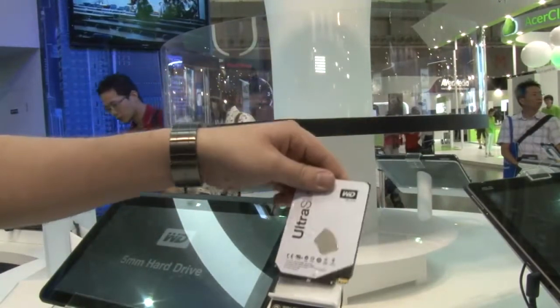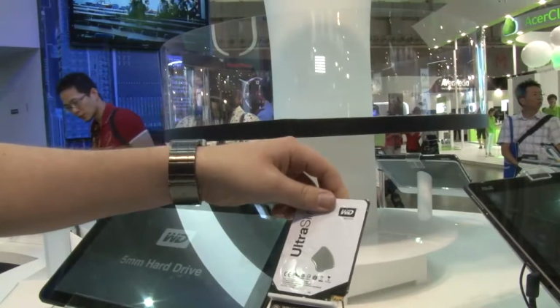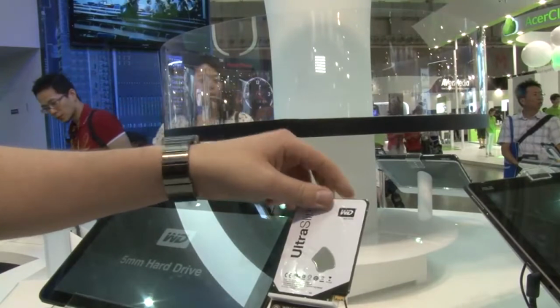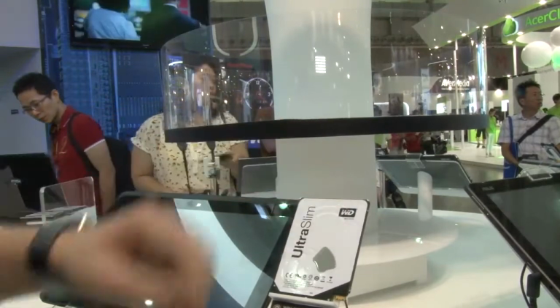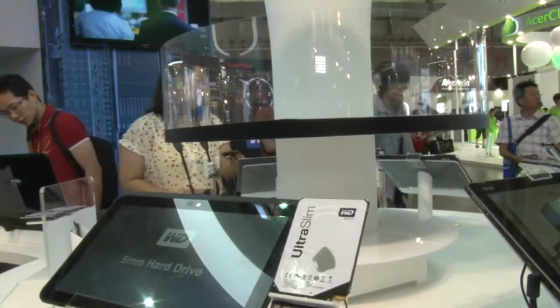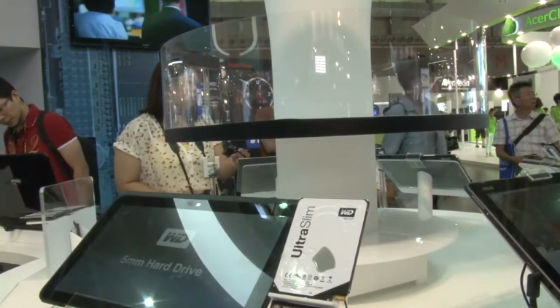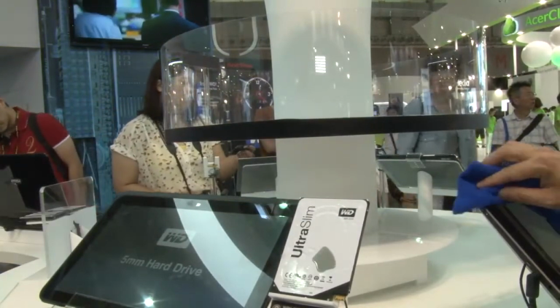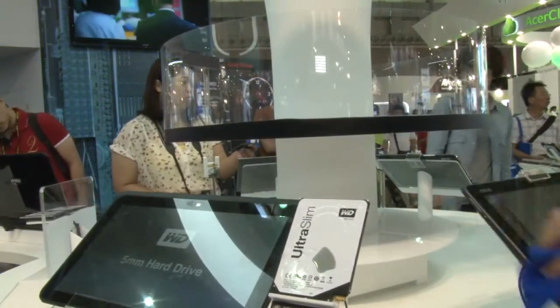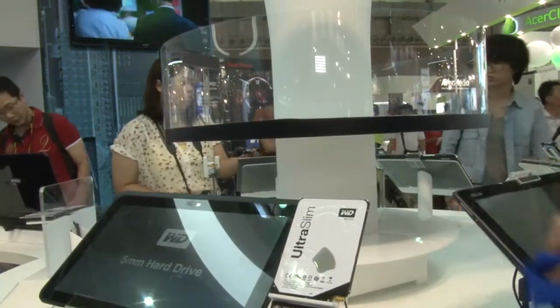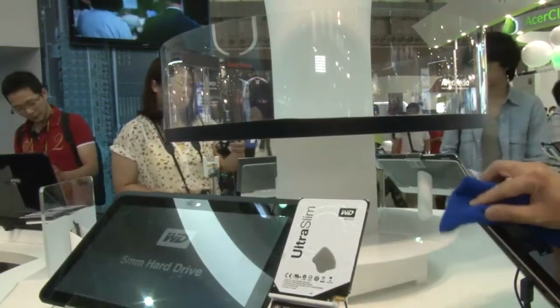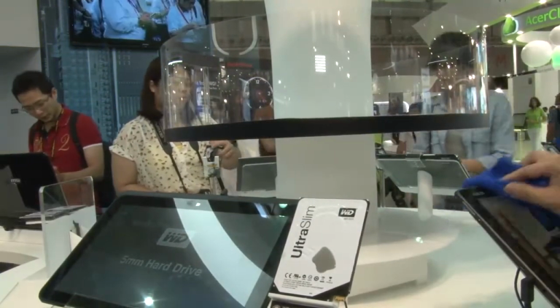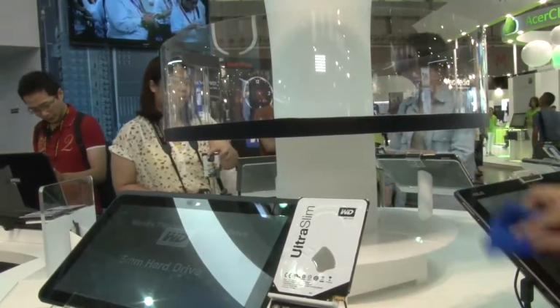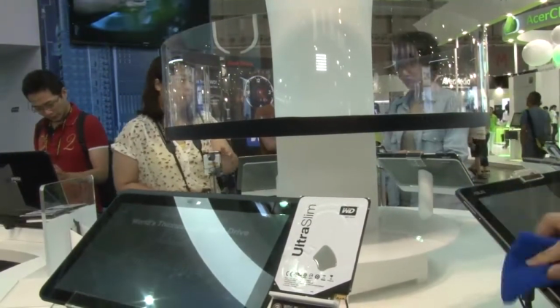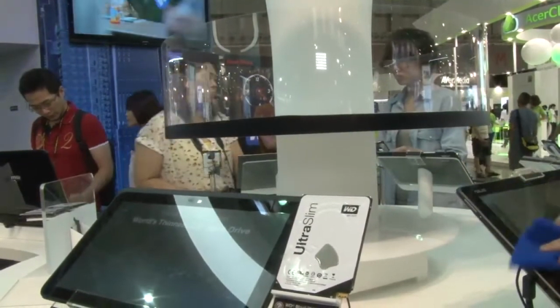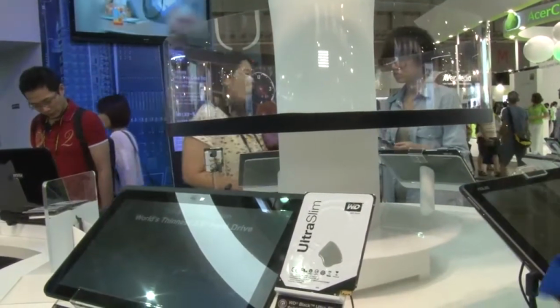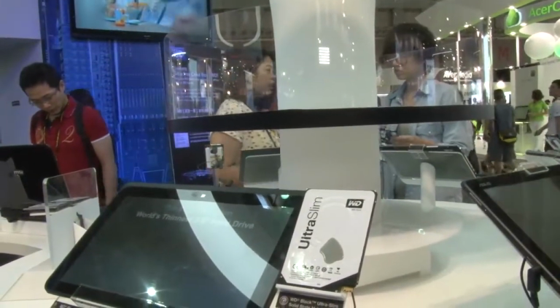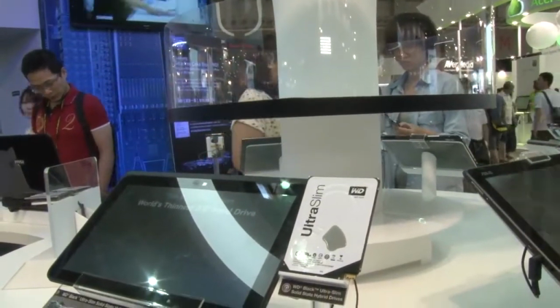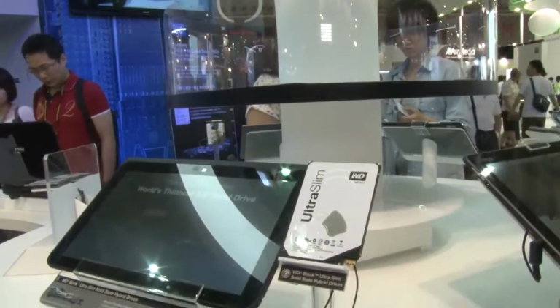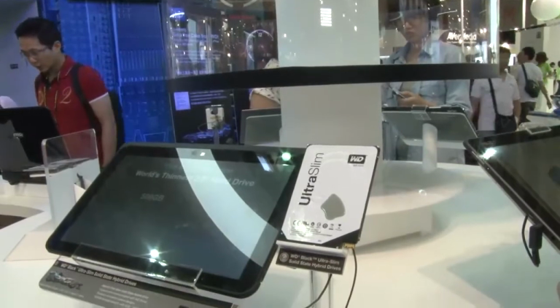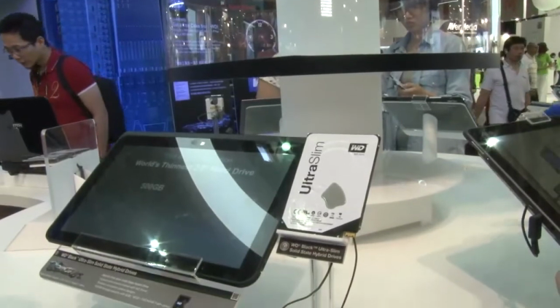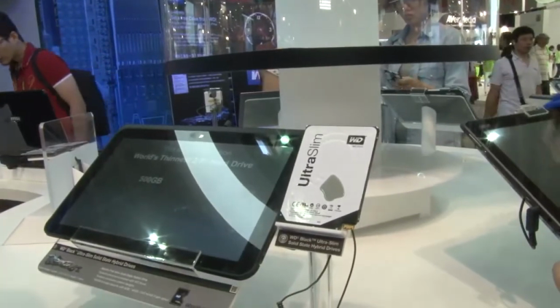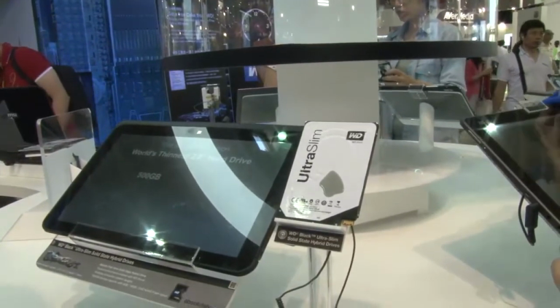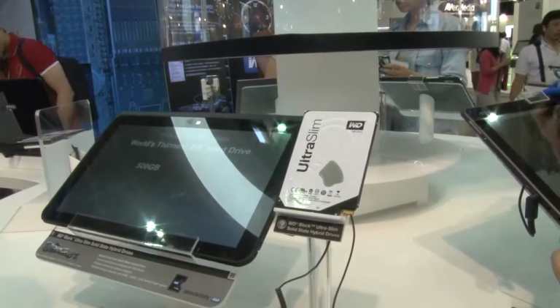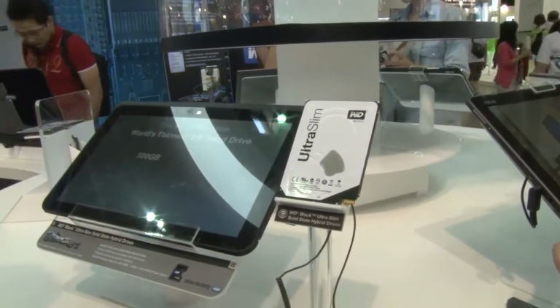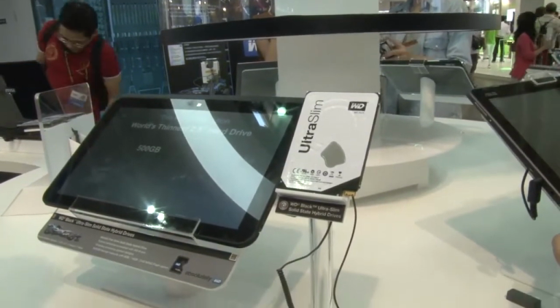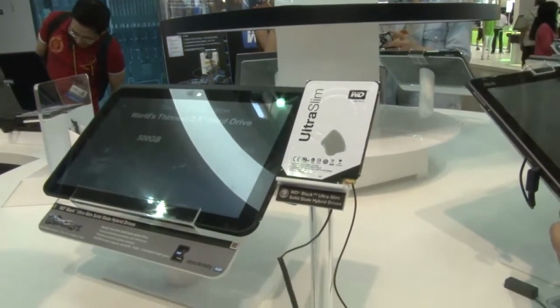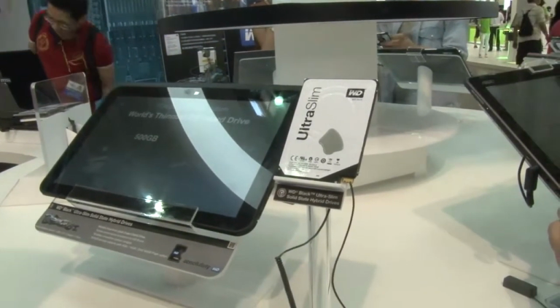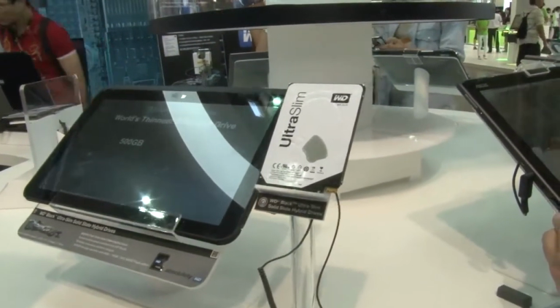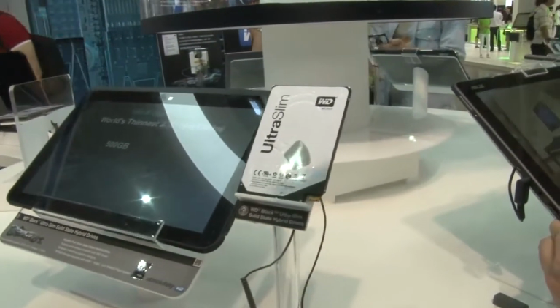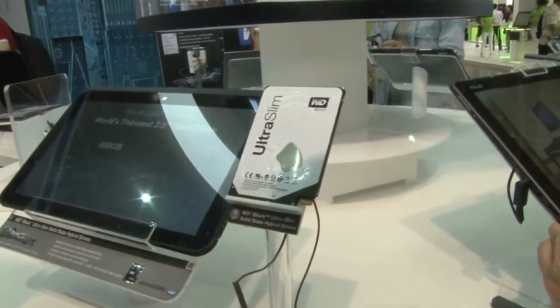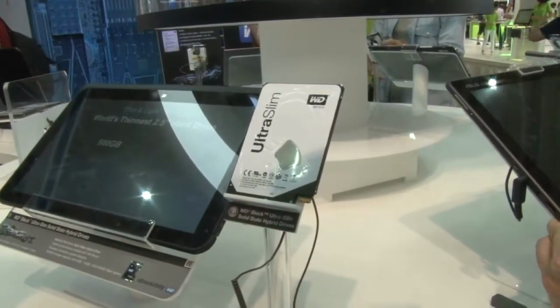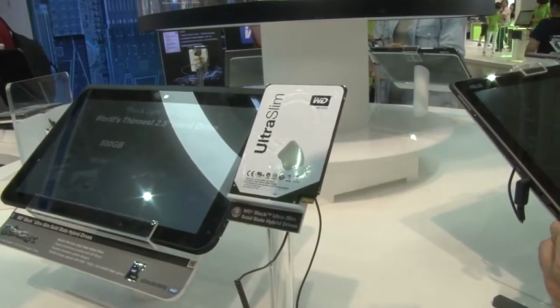You could even consider putting a few of them into an Ultra Blade and raiding them up and getting ridiculously high speed — yes, you could. Western Digital hard drive. That's awesome.